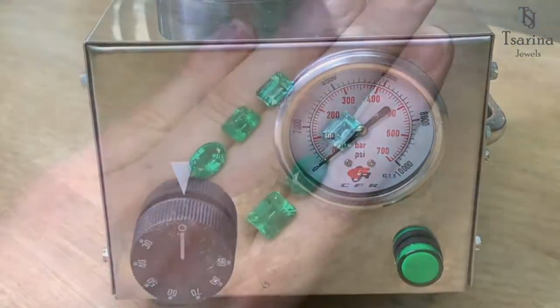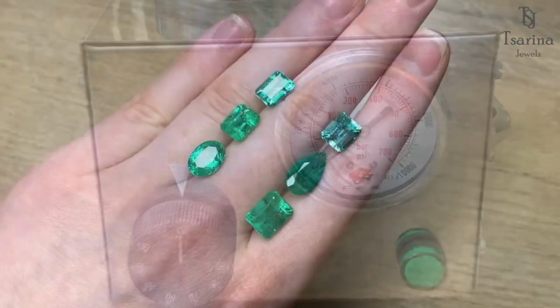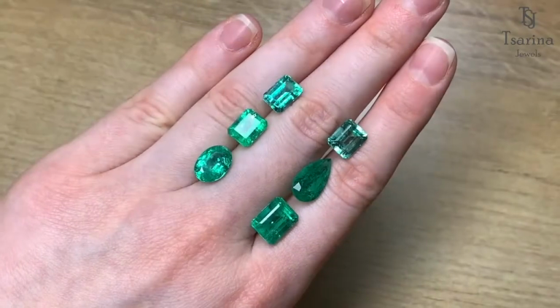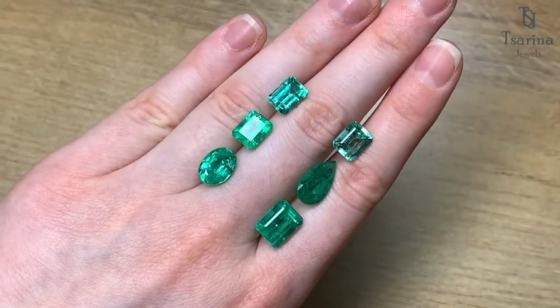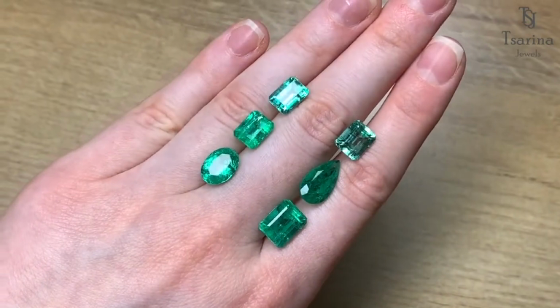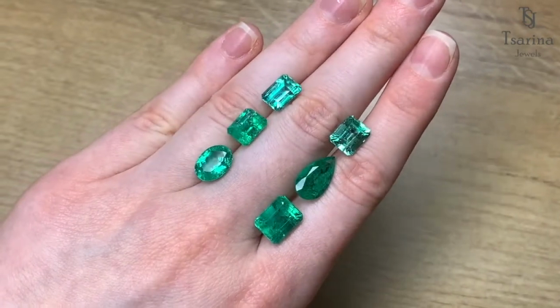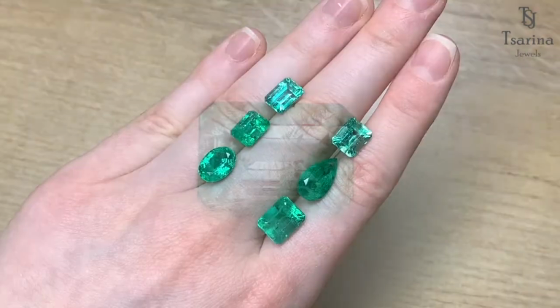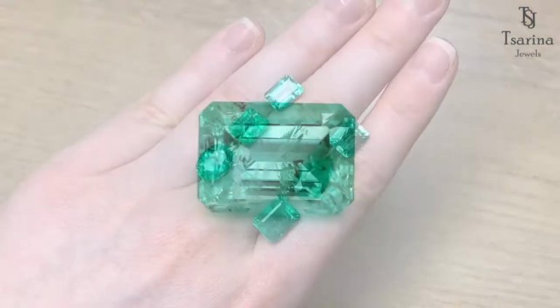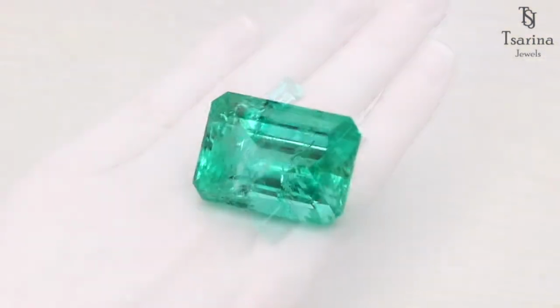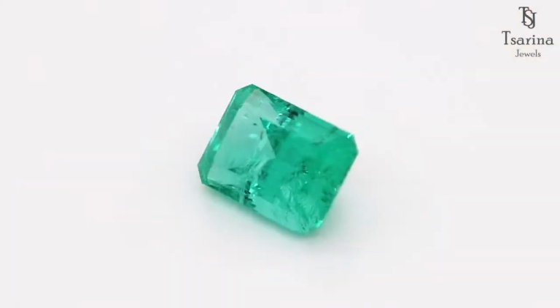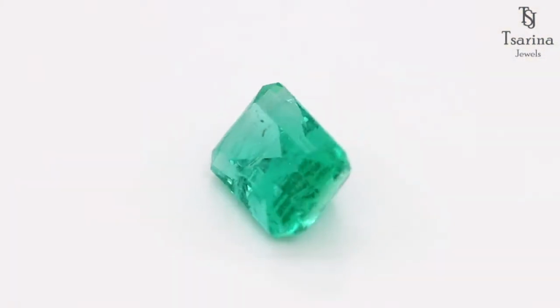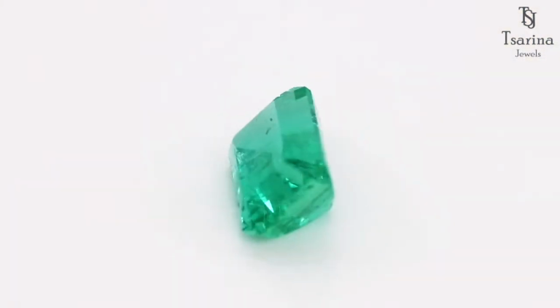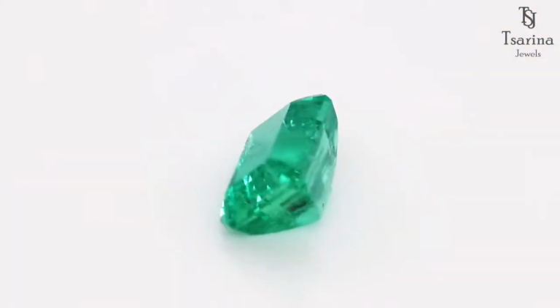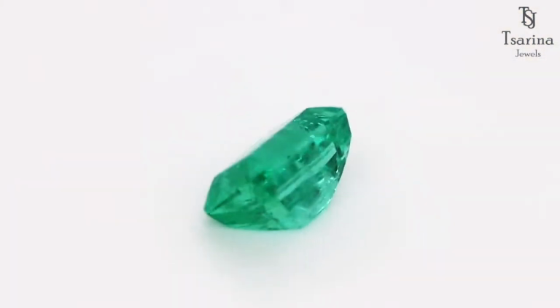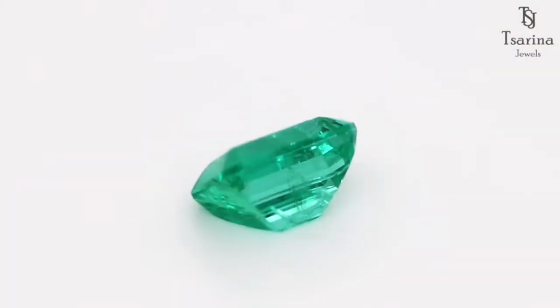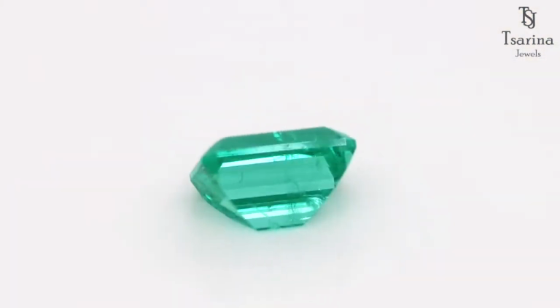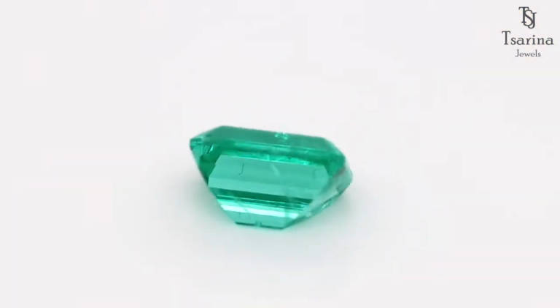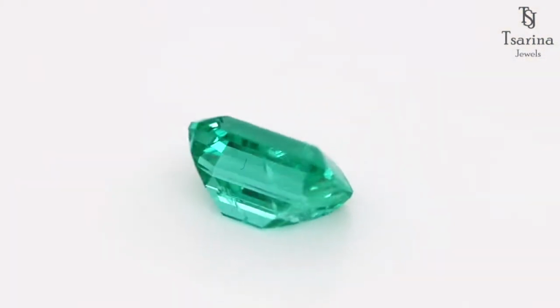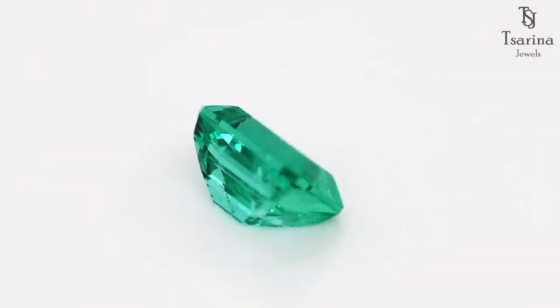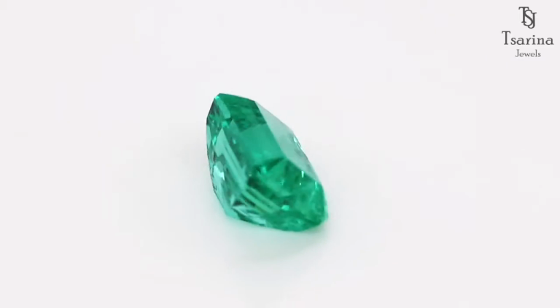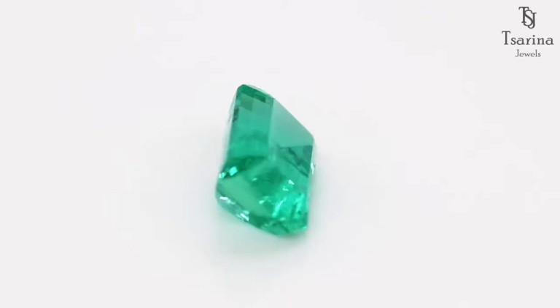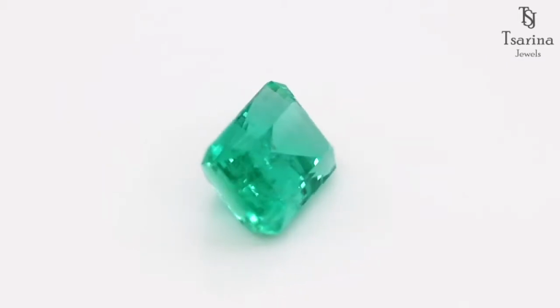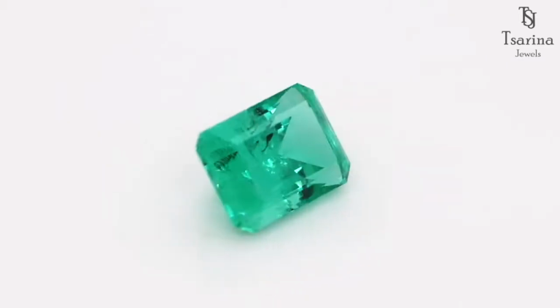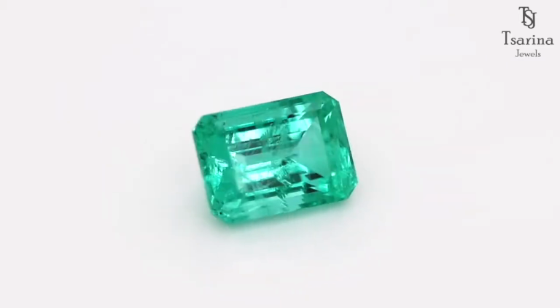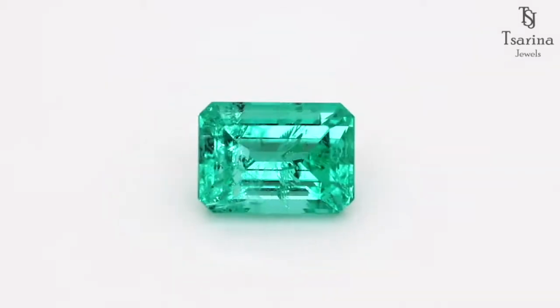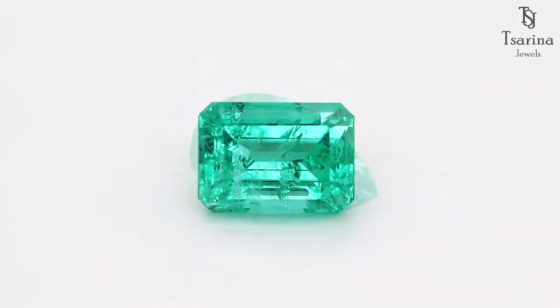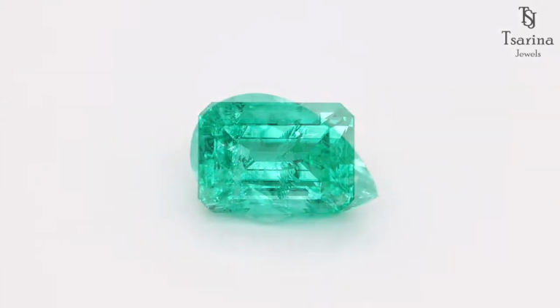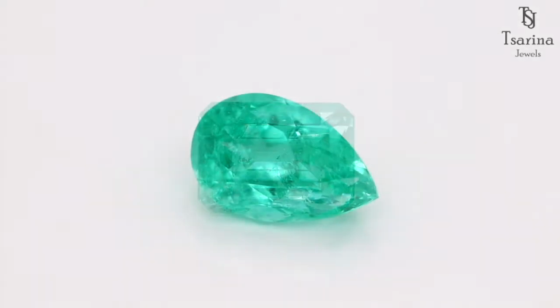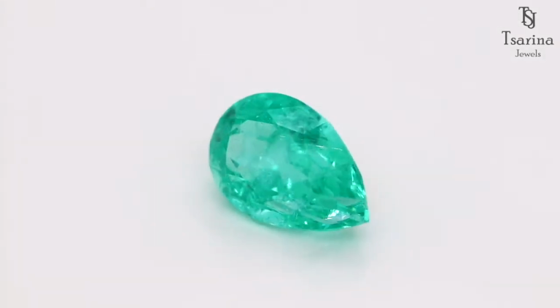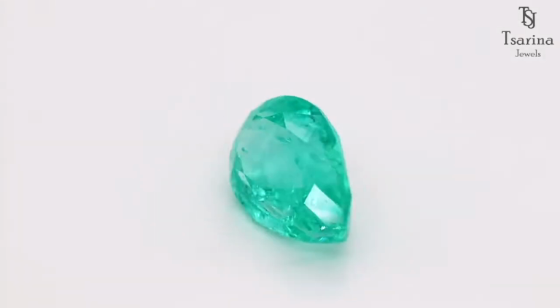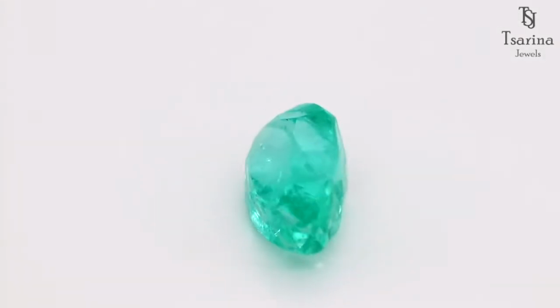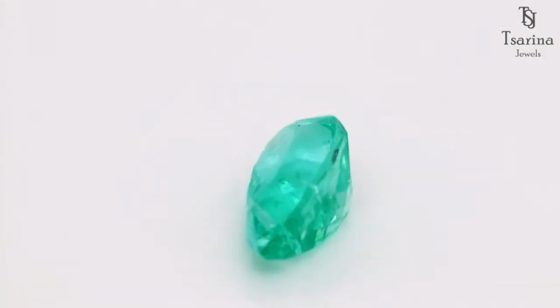Here you can see some stones we are going to treat. To receive great results, it's important for fractures to reach the emerald surface.